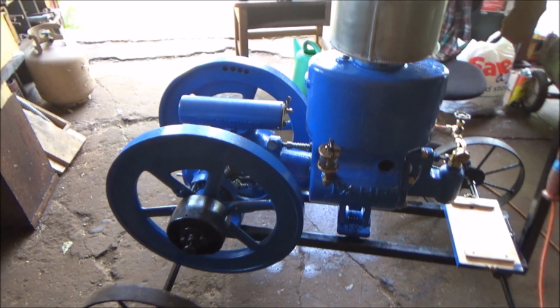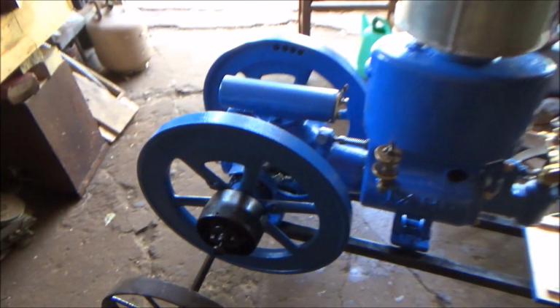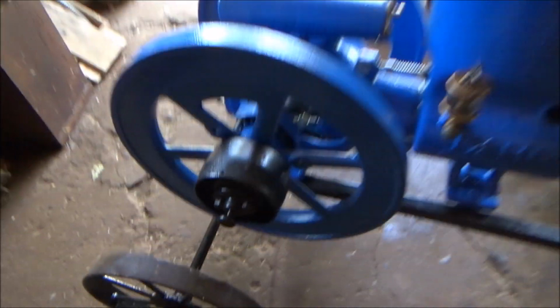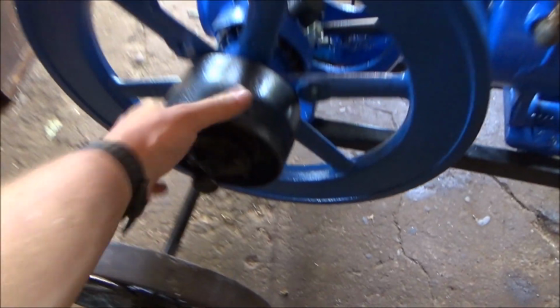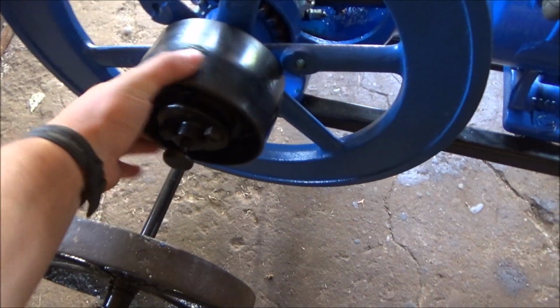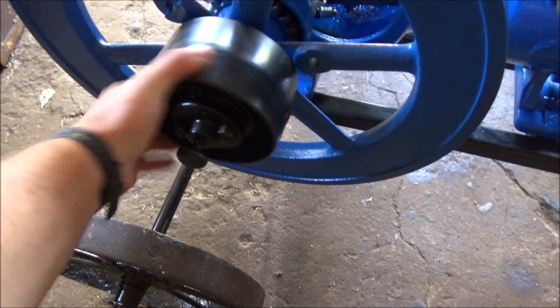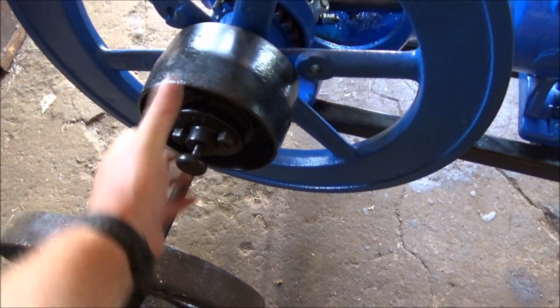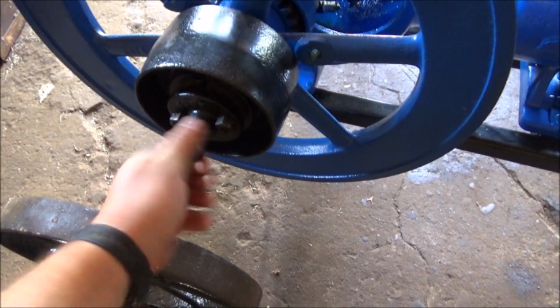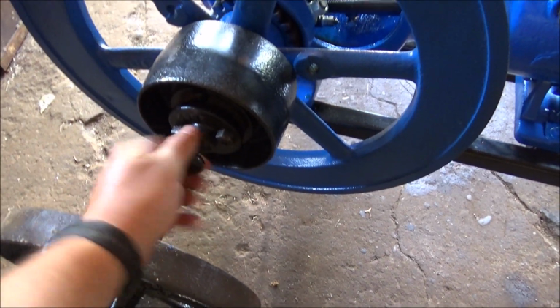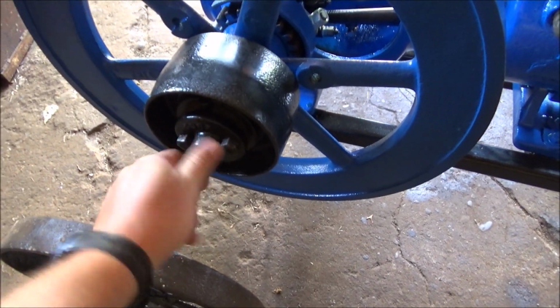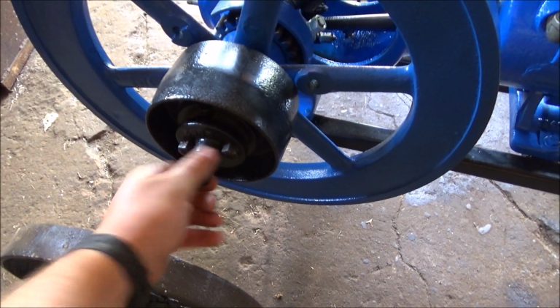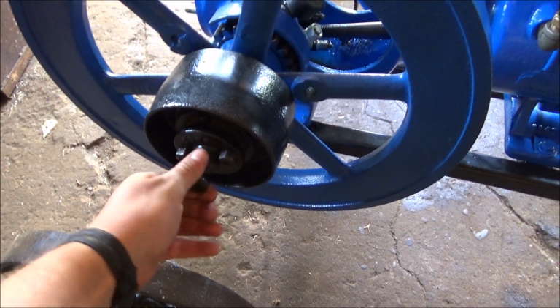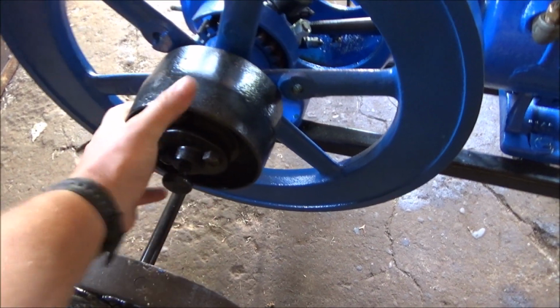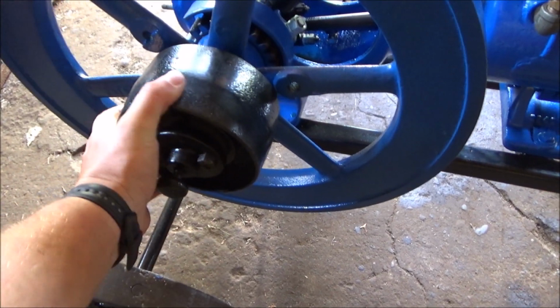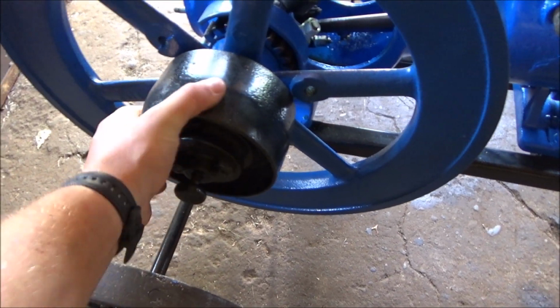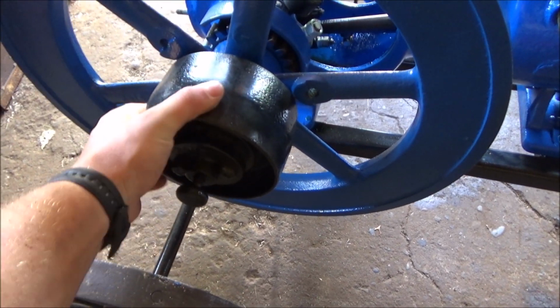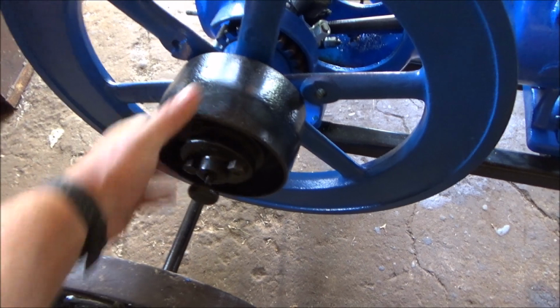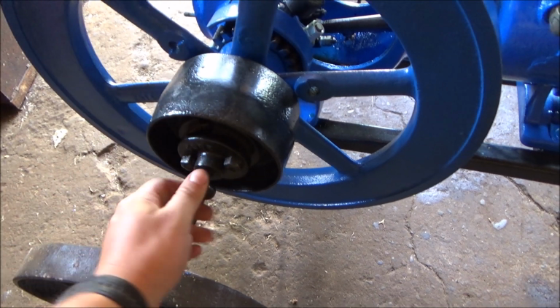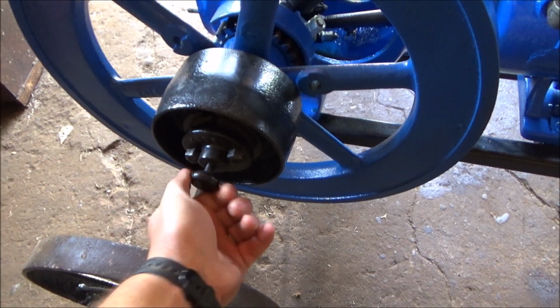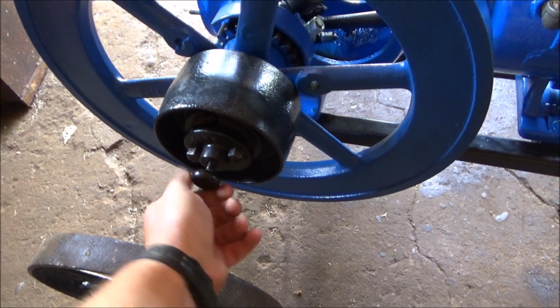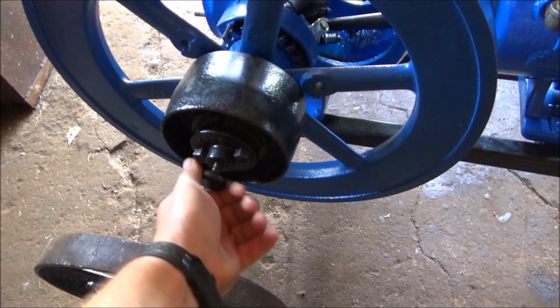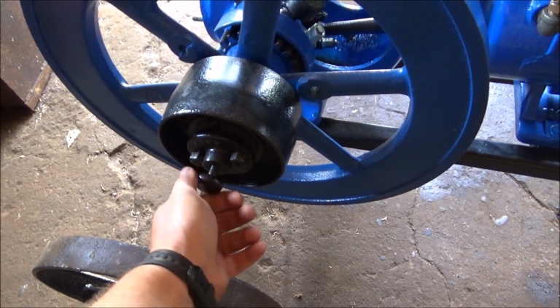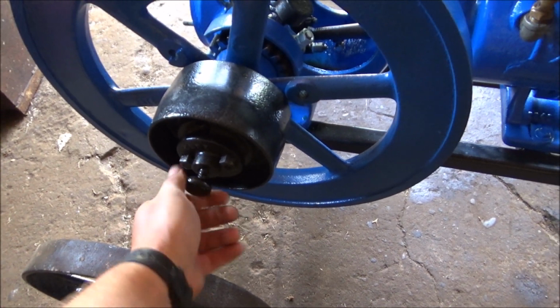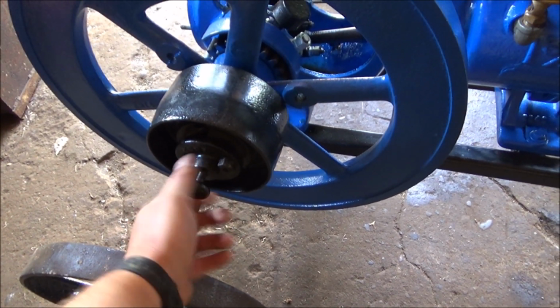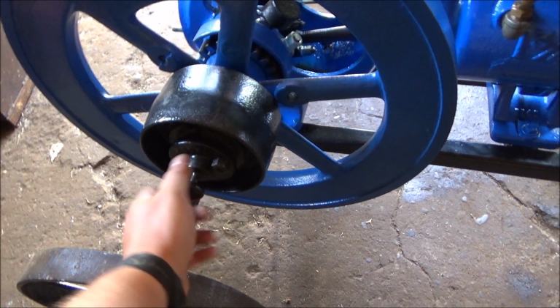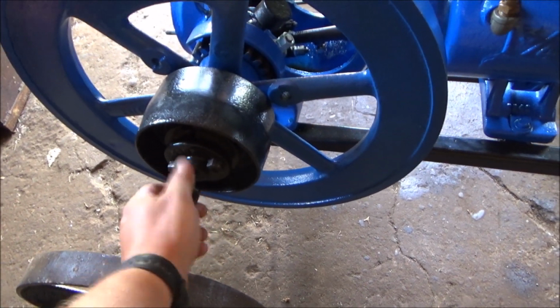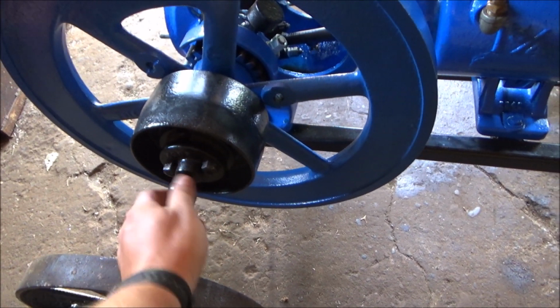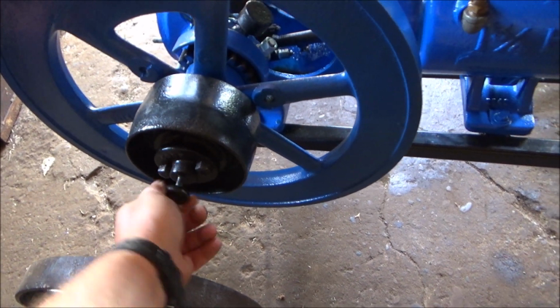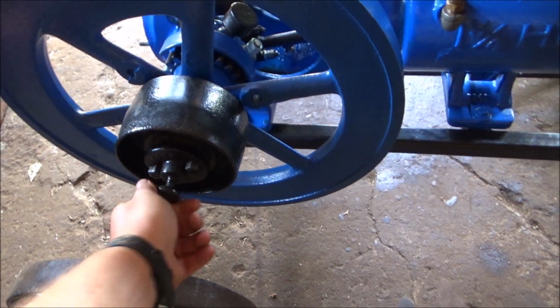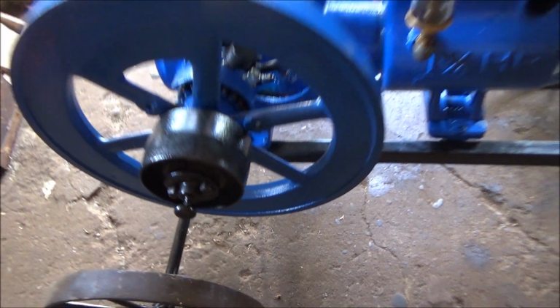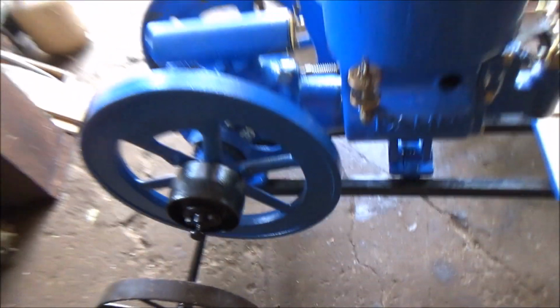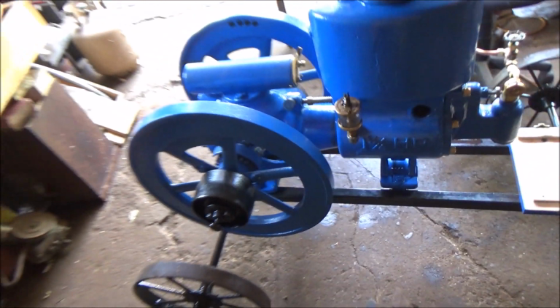The clutch worked on this one — you just tighten her down. Kind of neat. A lot of them have clutches but they're so froze up and stuff that you never get a chance to see them work.